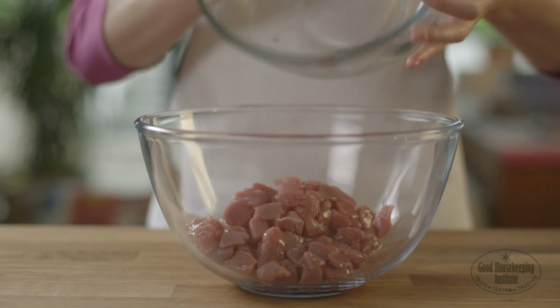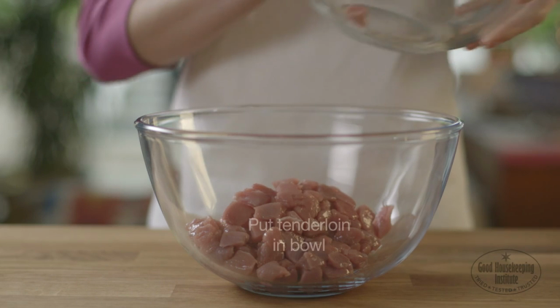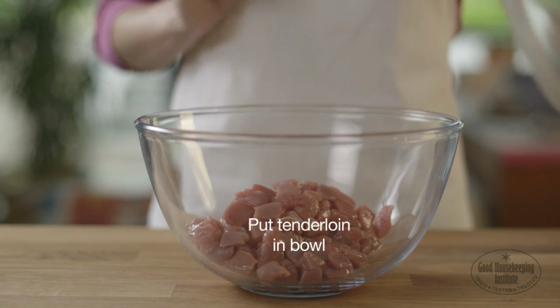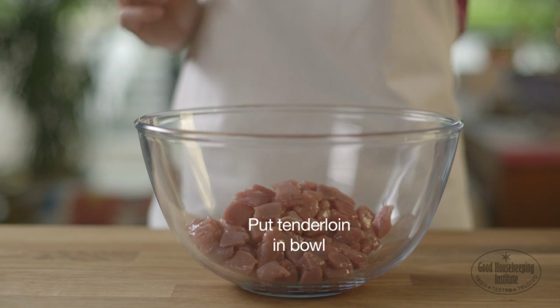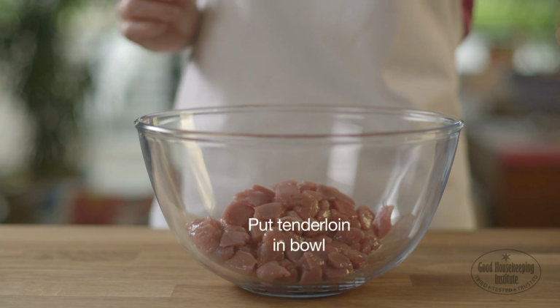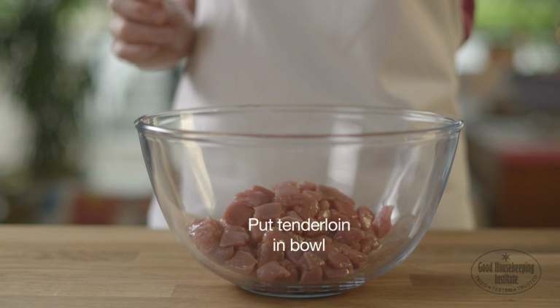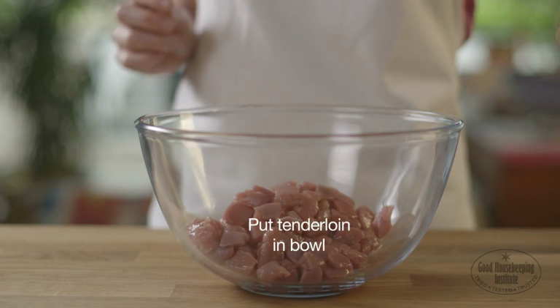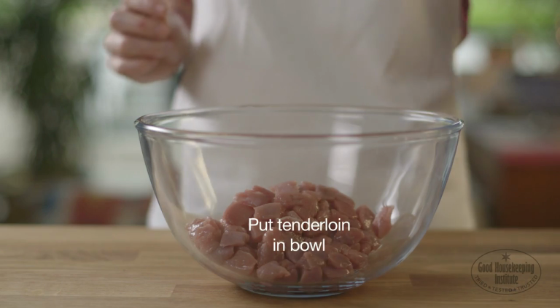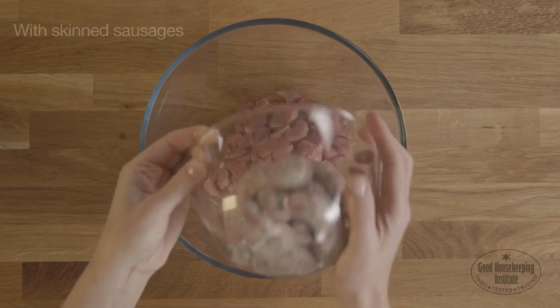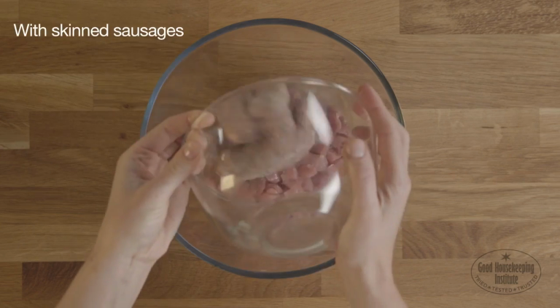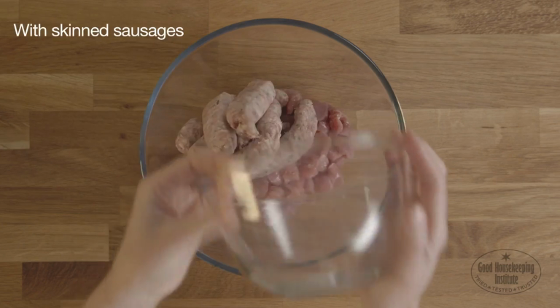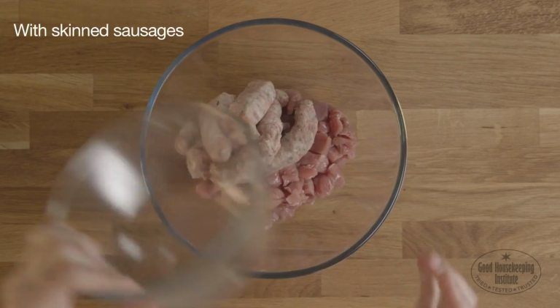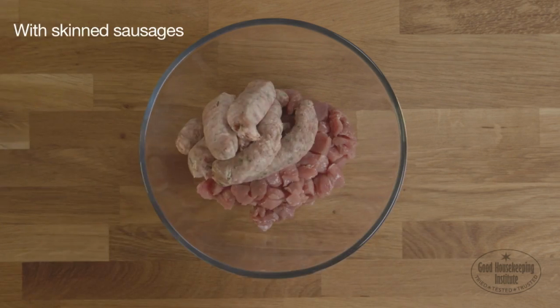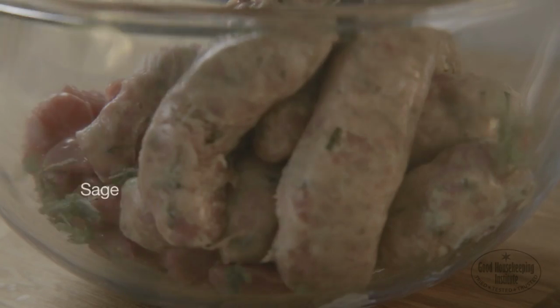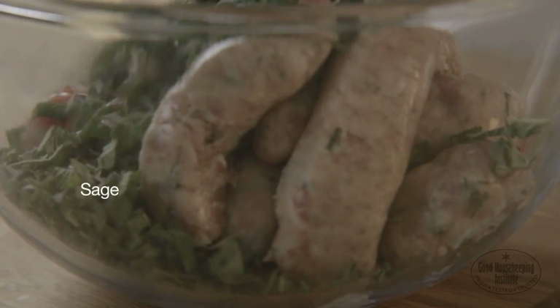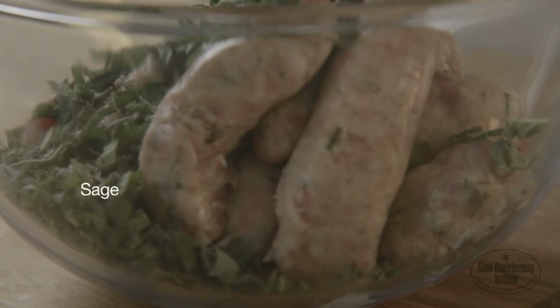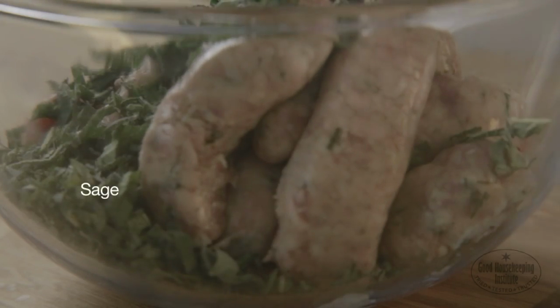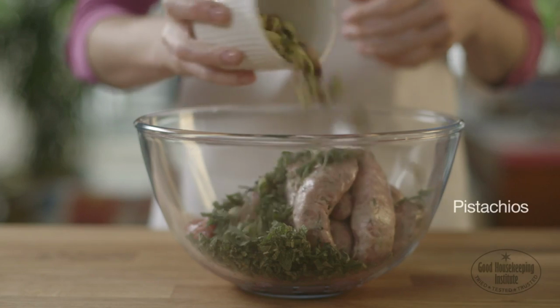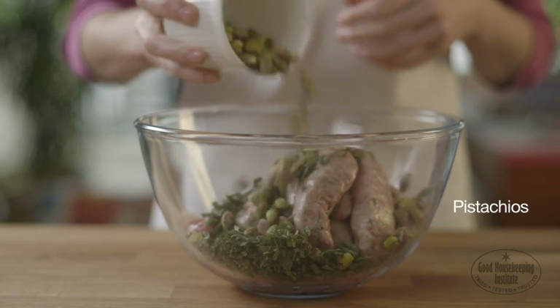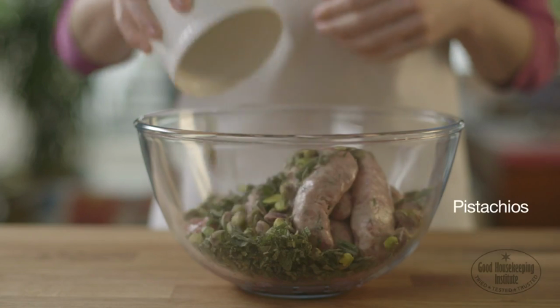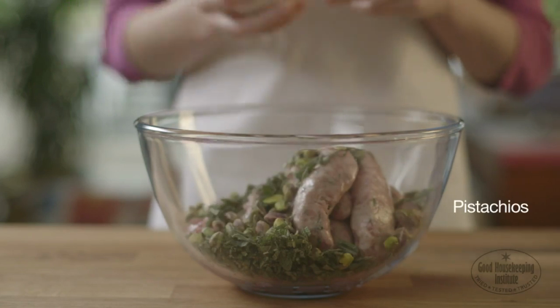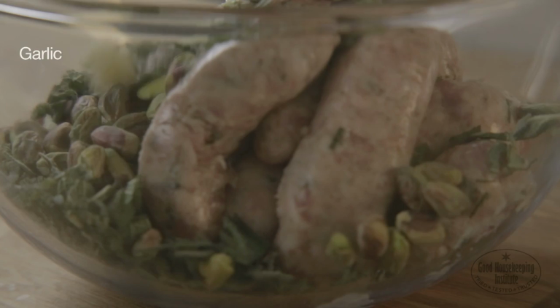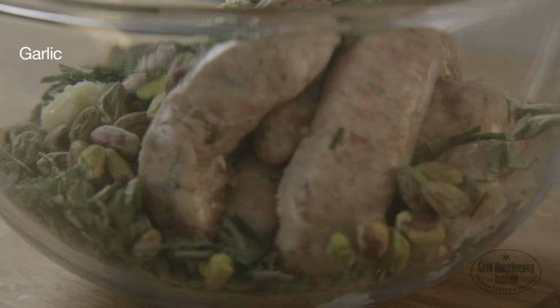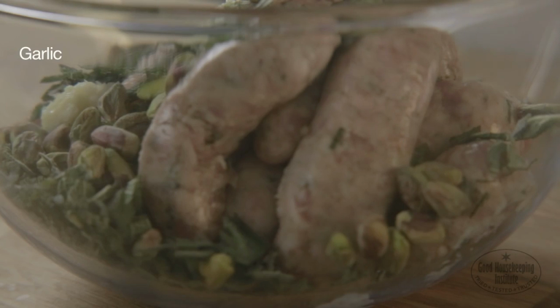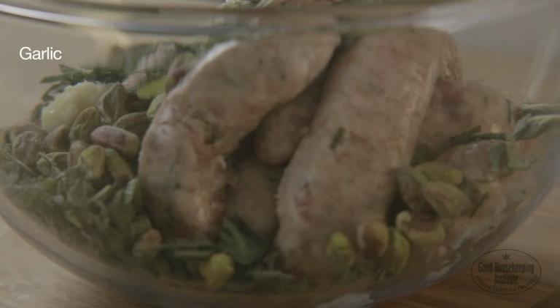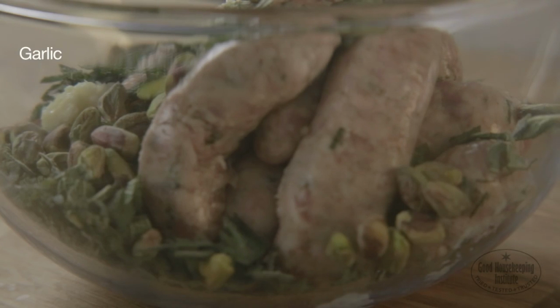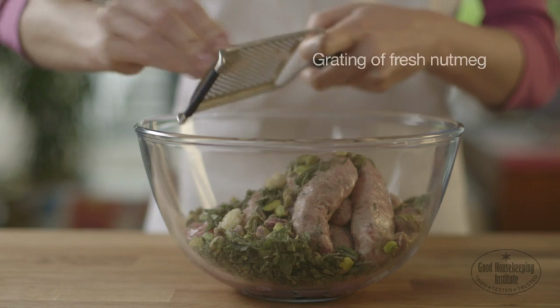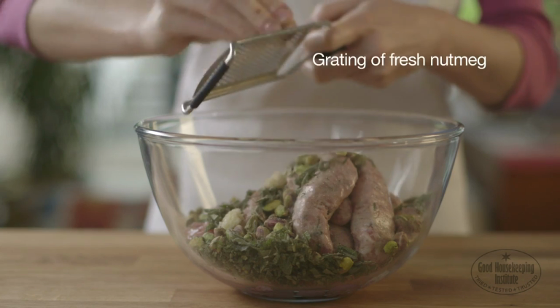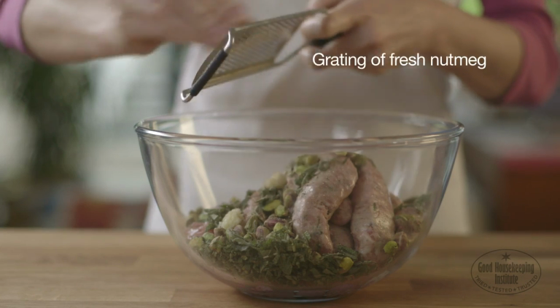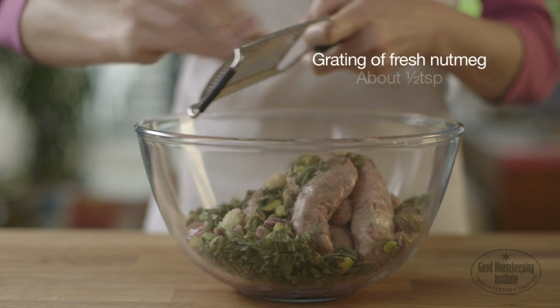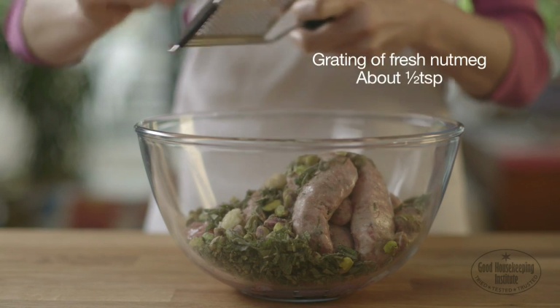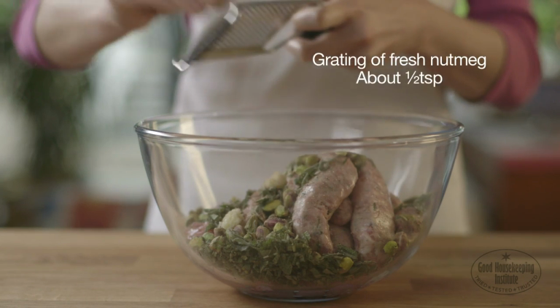Put the tenderloin in a large mixing bowl with the skinned sausages, sage, pistachios, garlic and a grating of fresh nutmeg, about half a teaspoon.